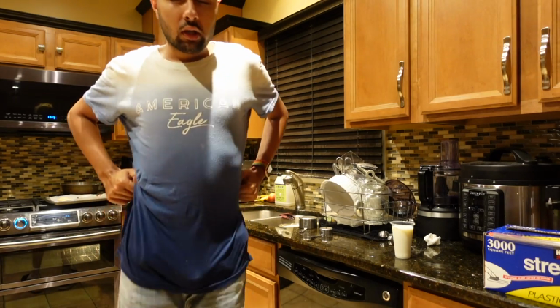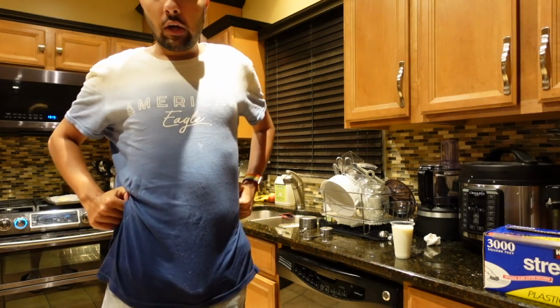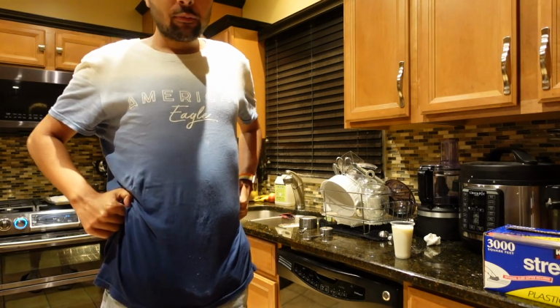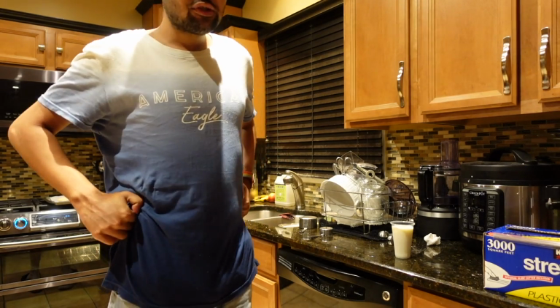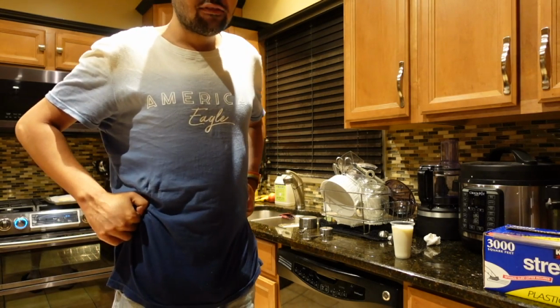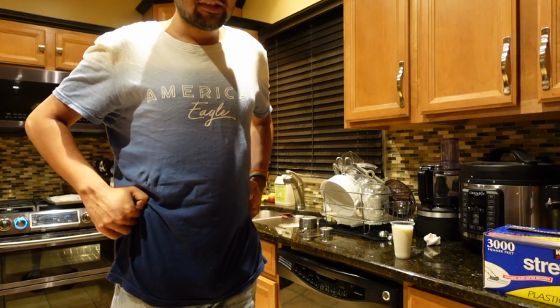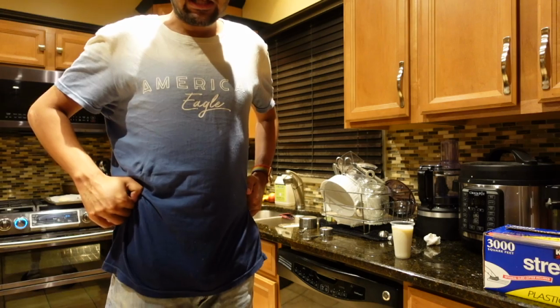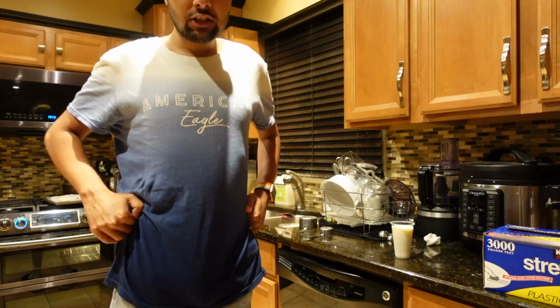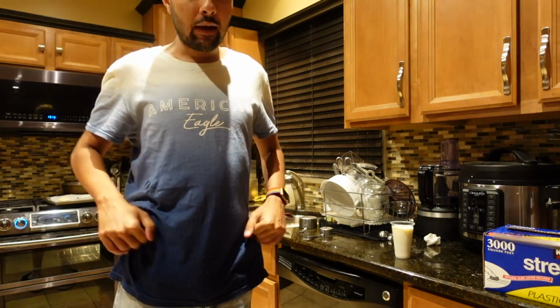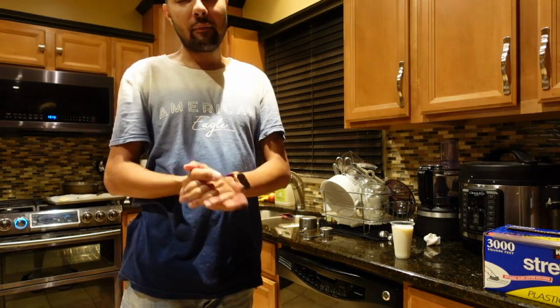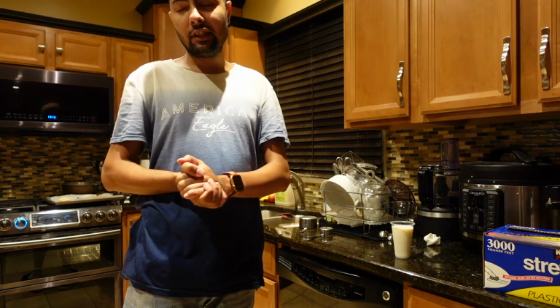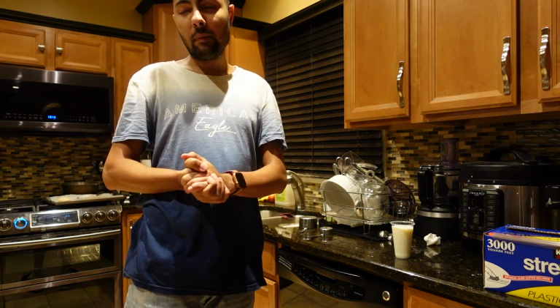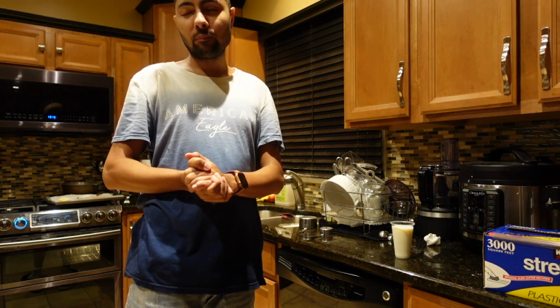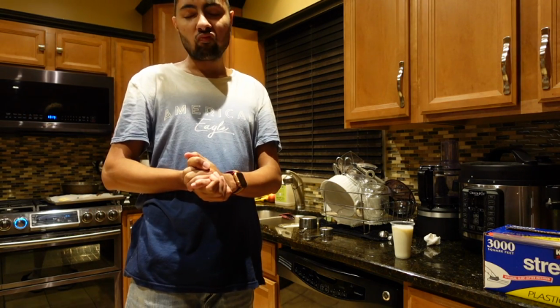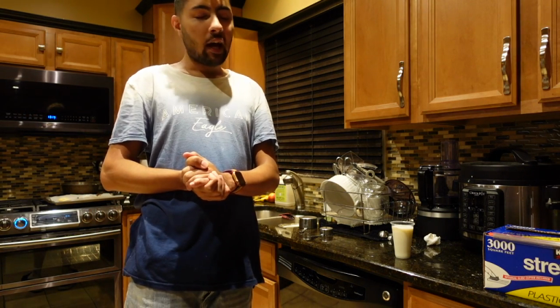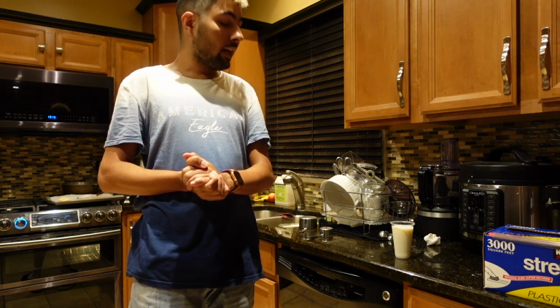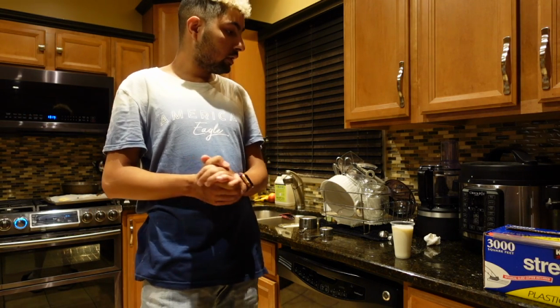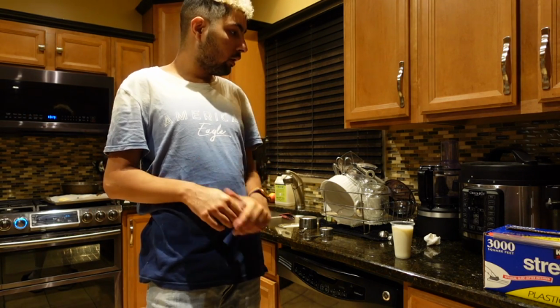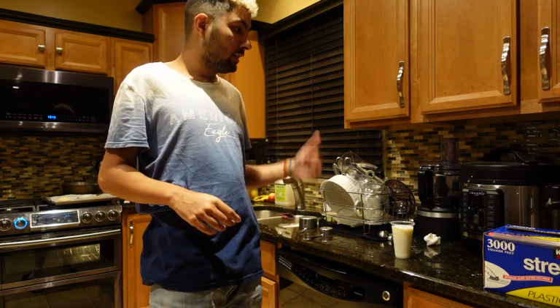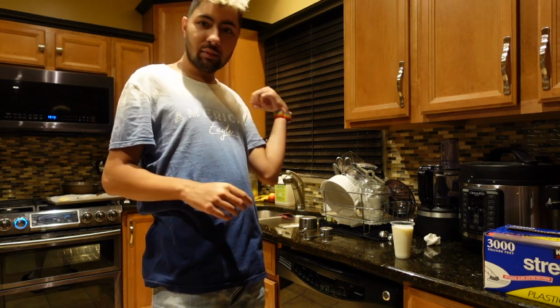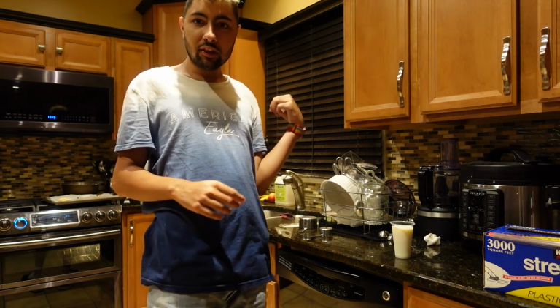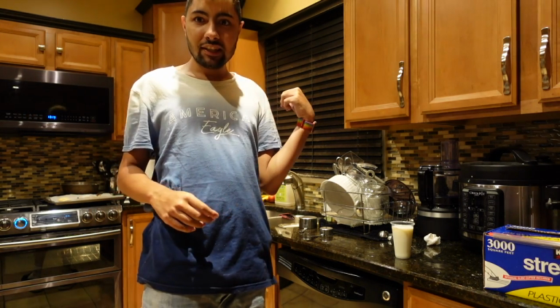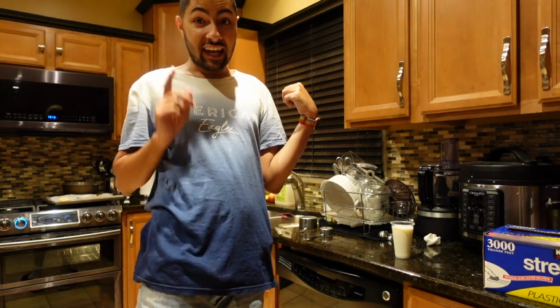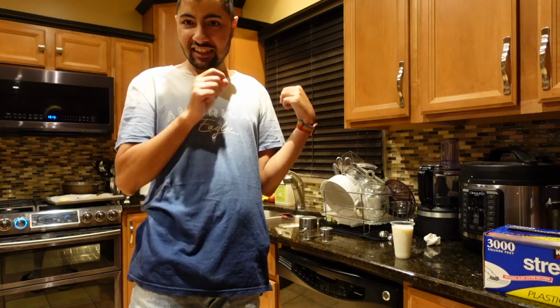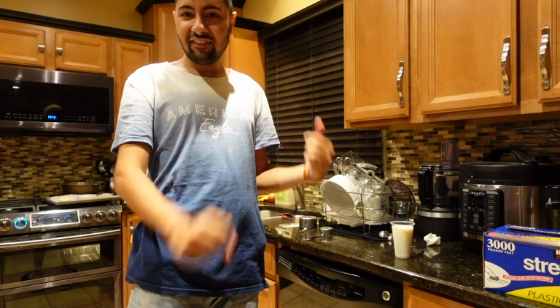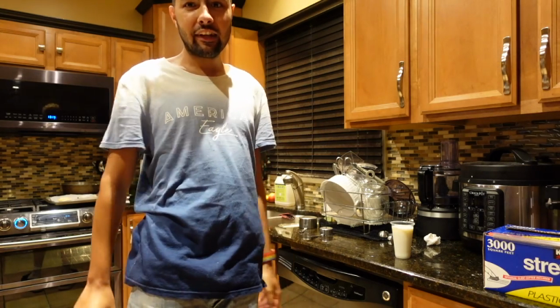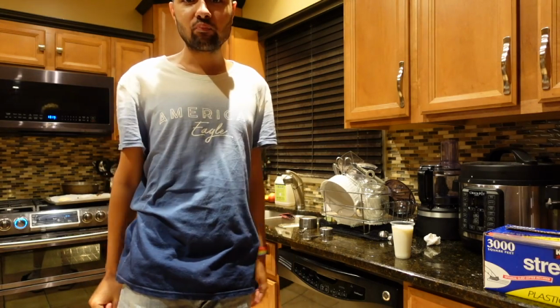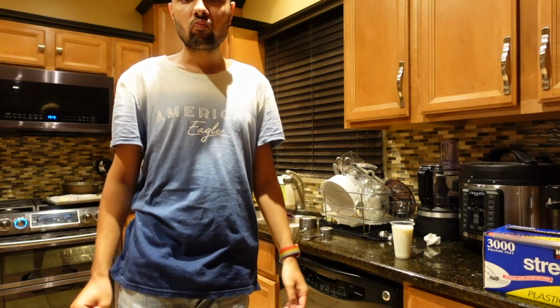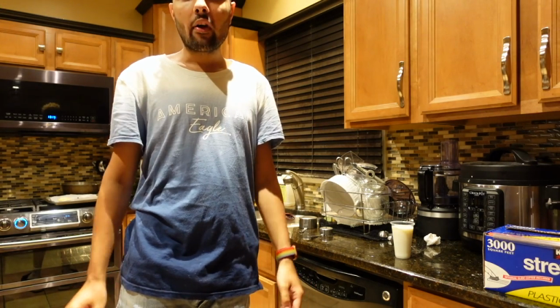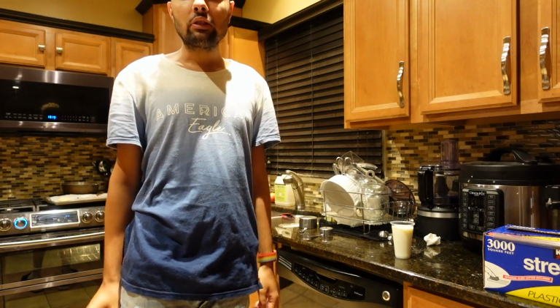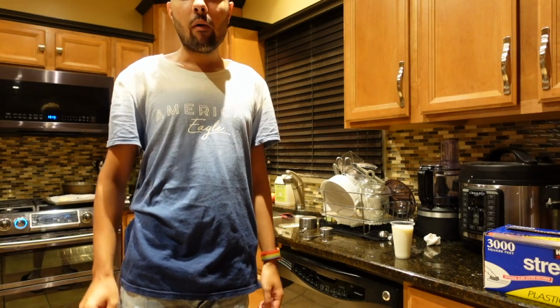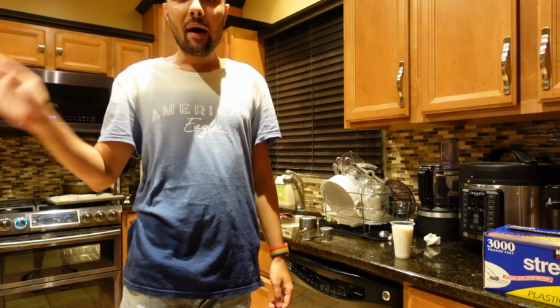Alright, so yeah that was just me making my buttermilk sugar cookies. I hope you all enjoyed the video — like, subscribe, comment, and ring the bell. I'm gonna go eat some more cookies and edit this video. Bye!